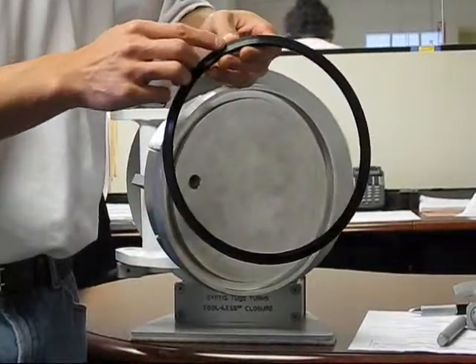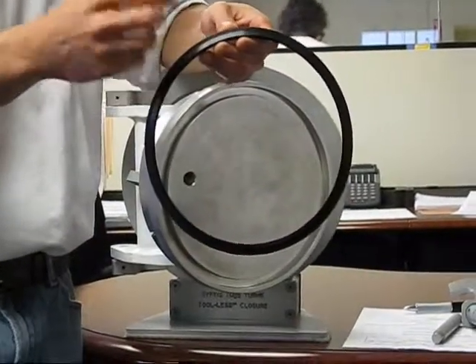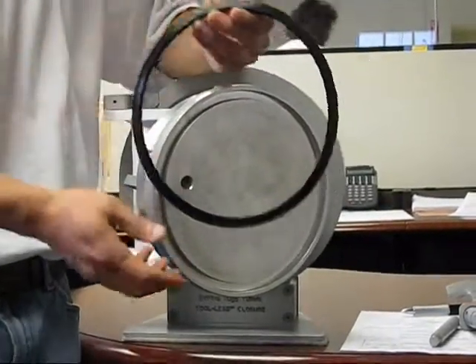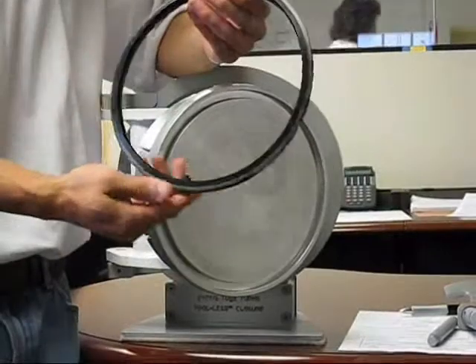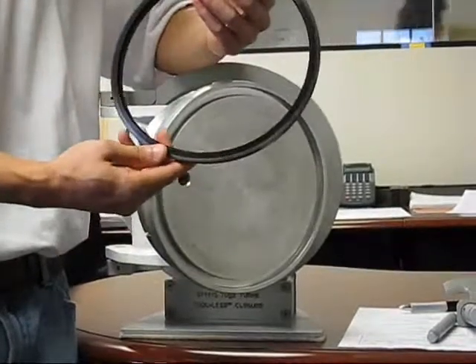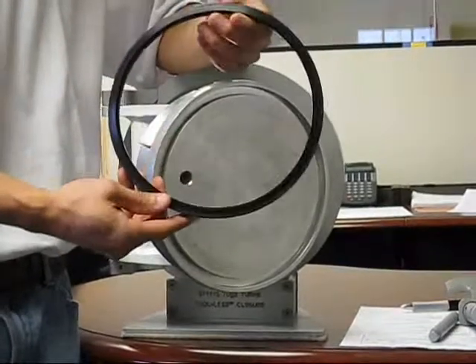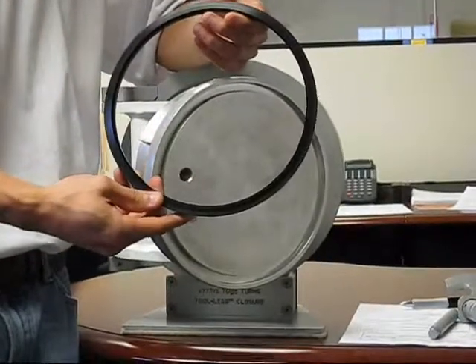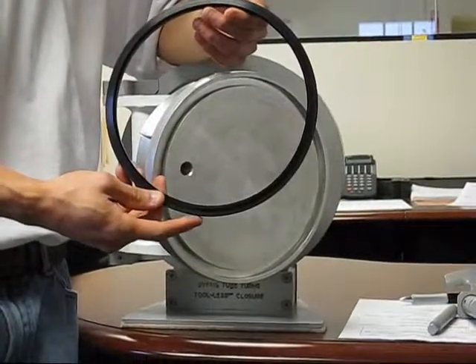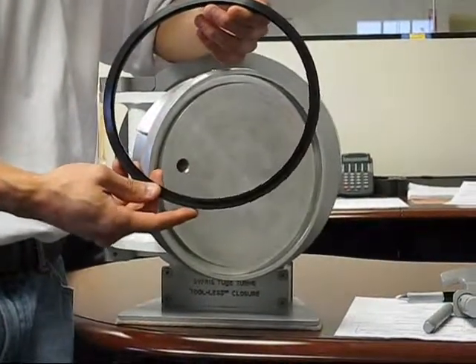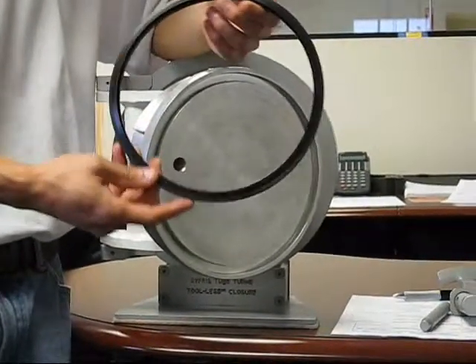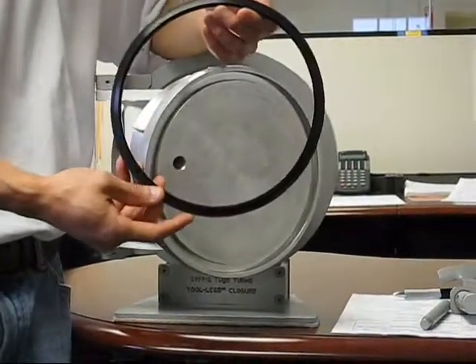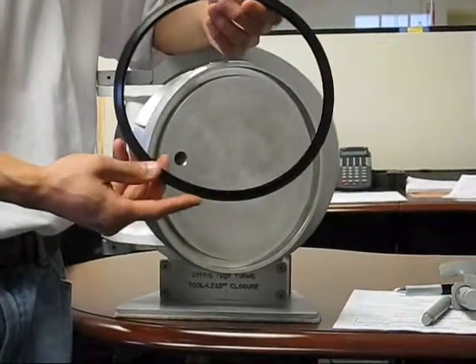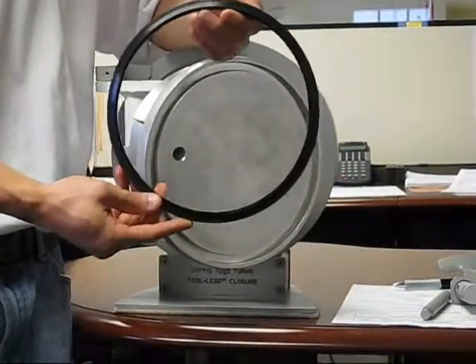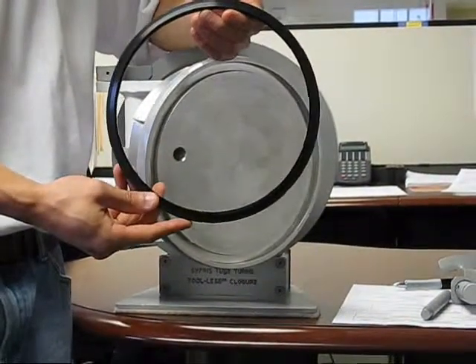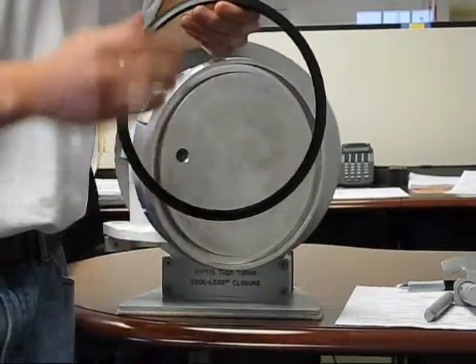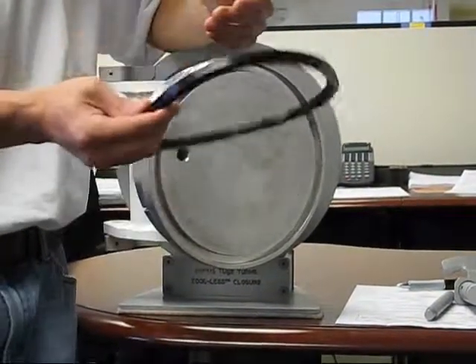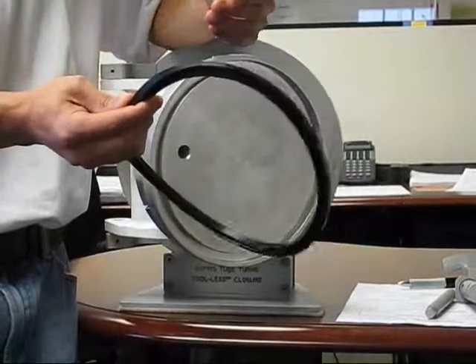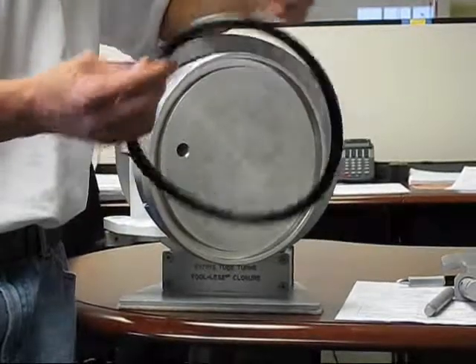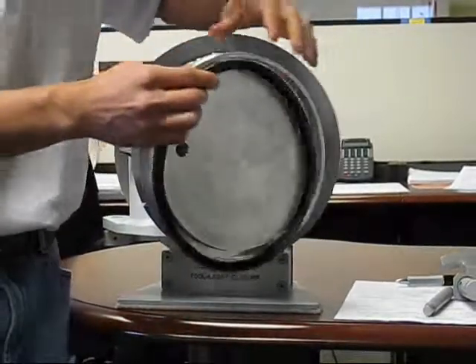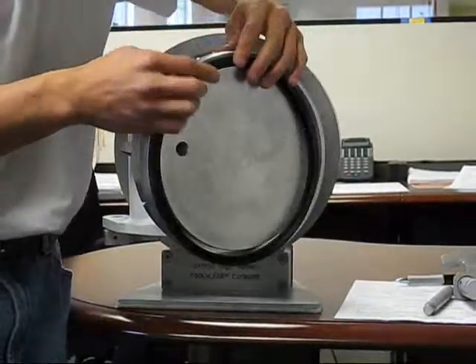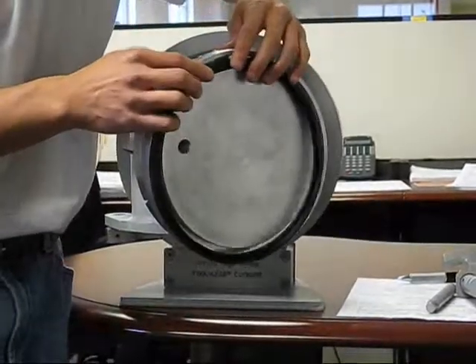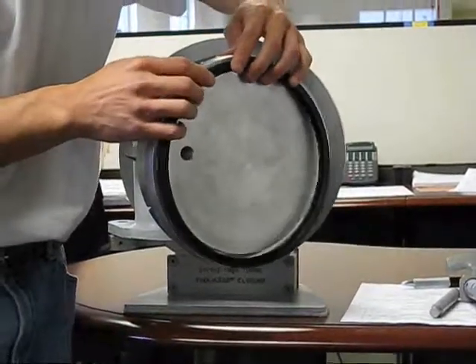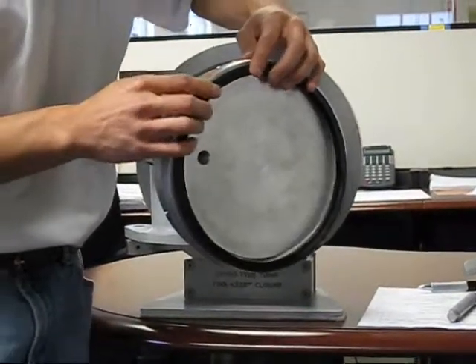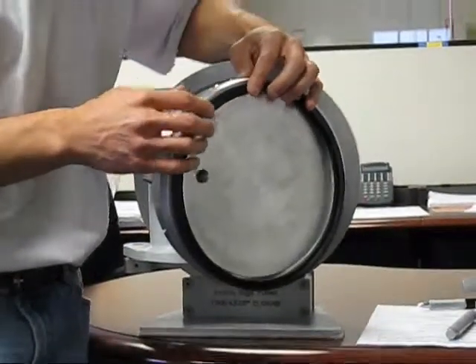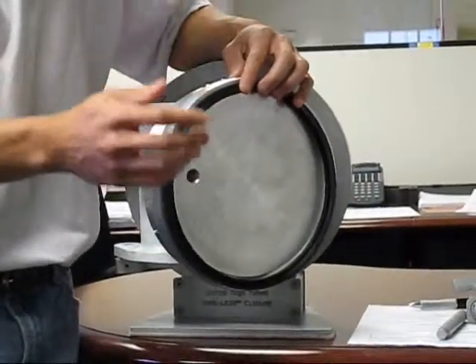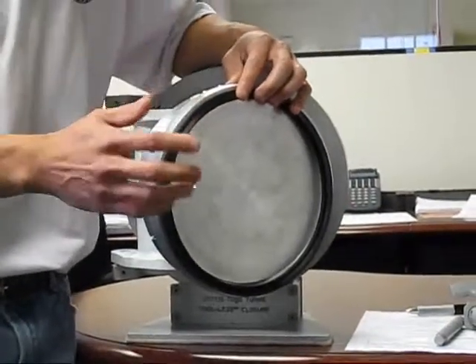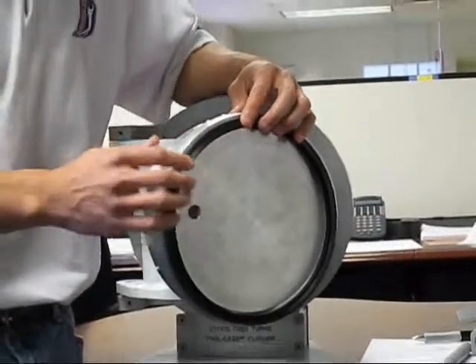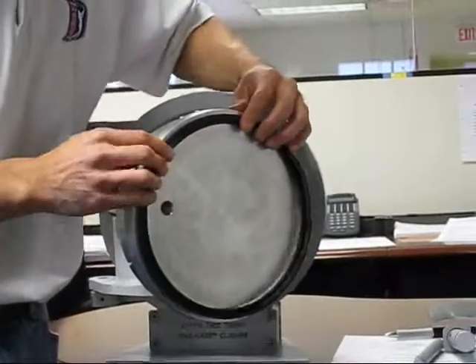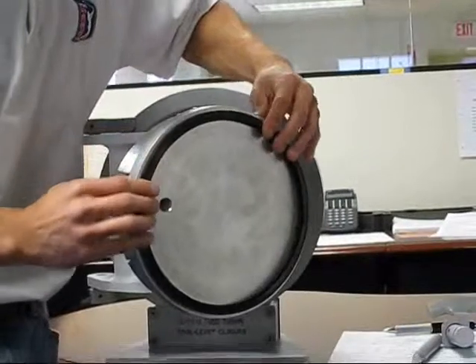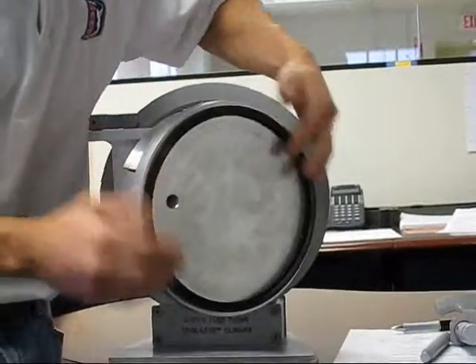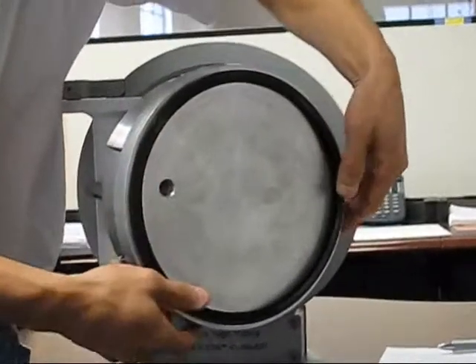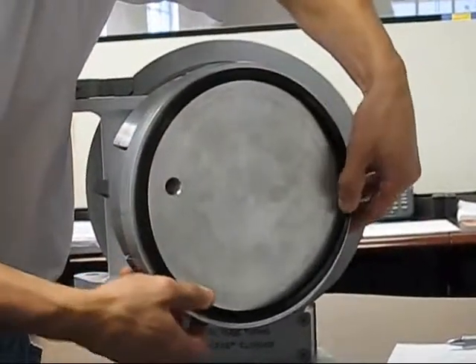This prevents the lip seal from extruding with various size extrusion gaps. The lip seal is nominally sized to the gland, so as you can see here,